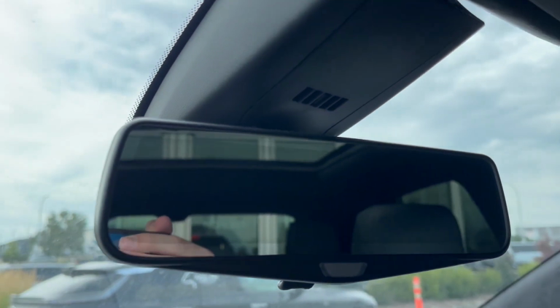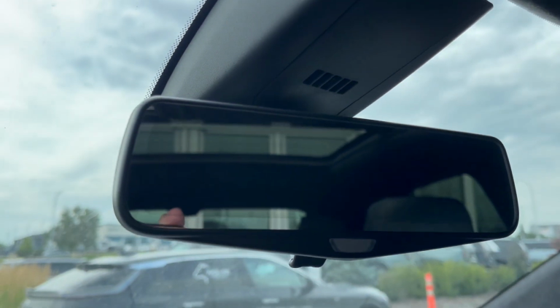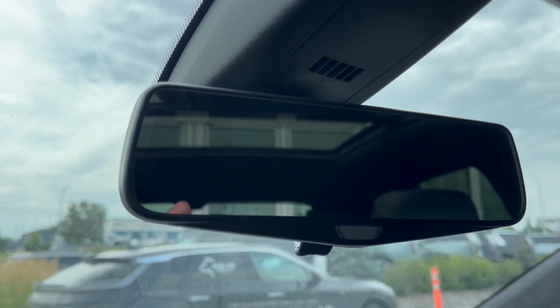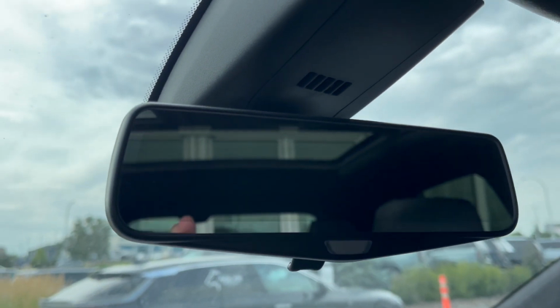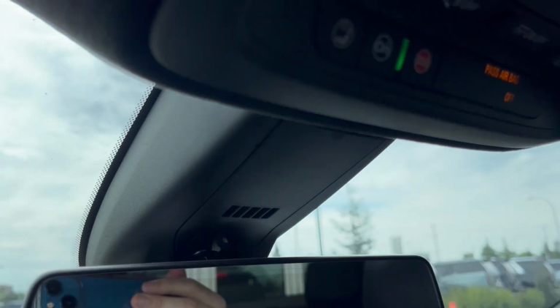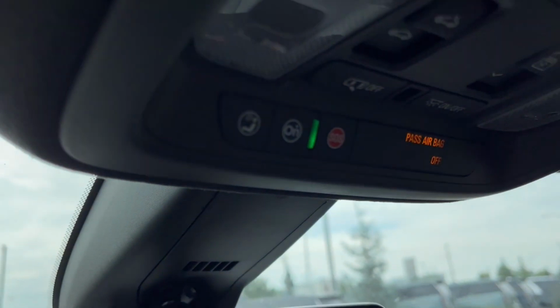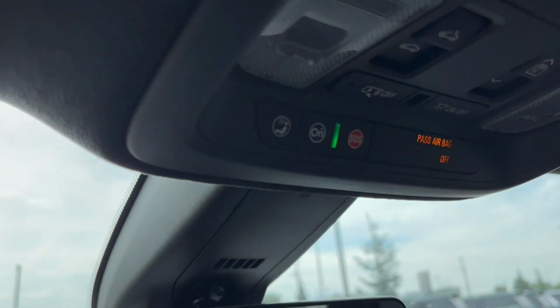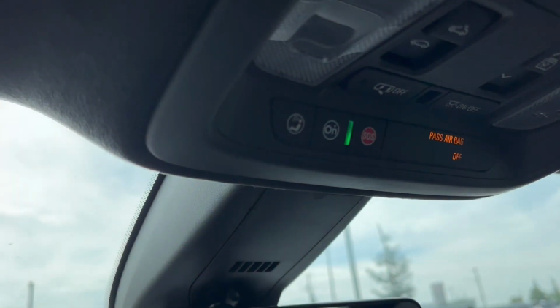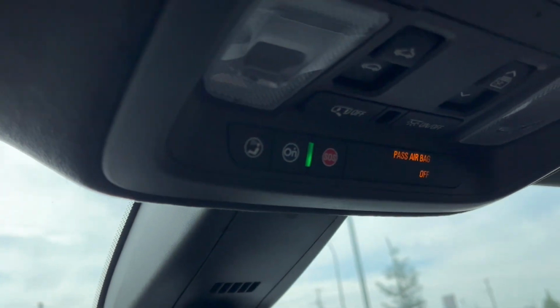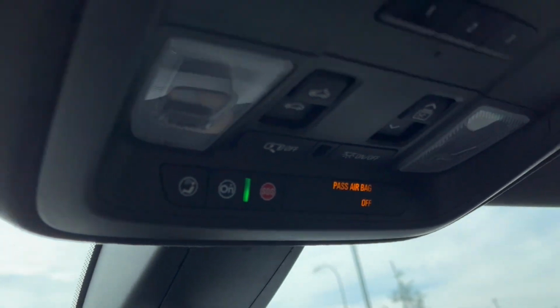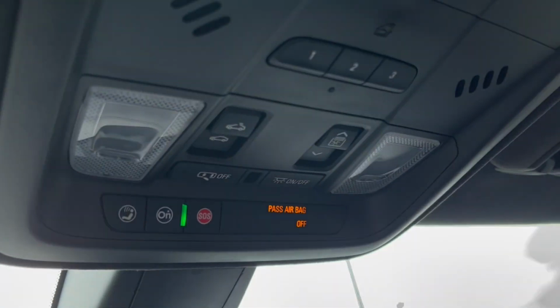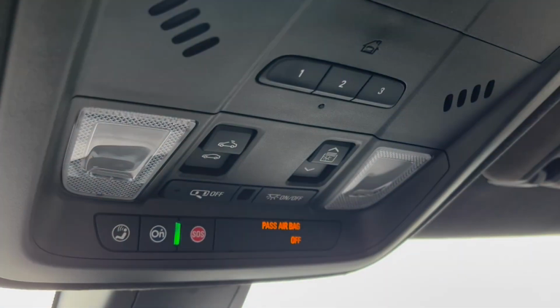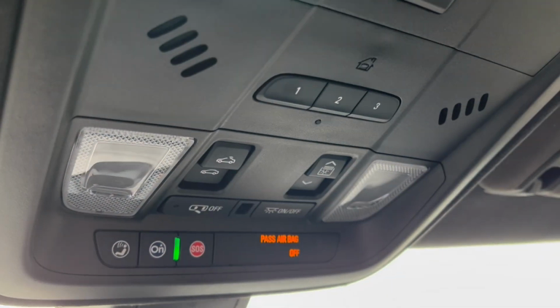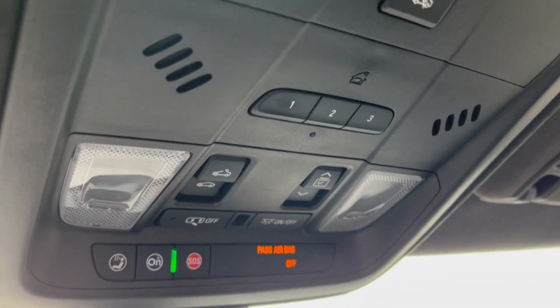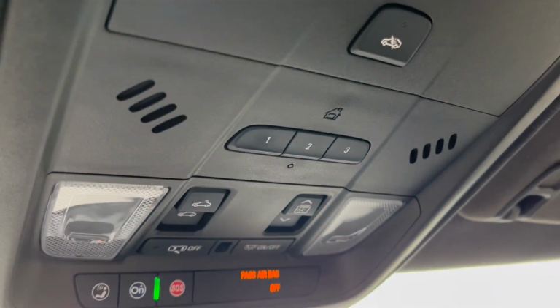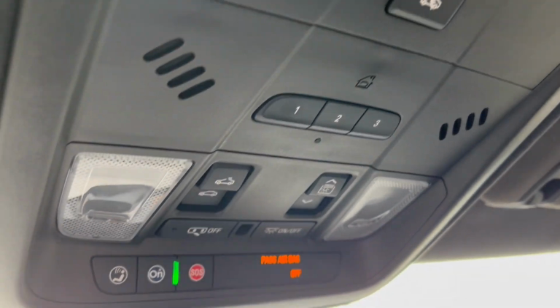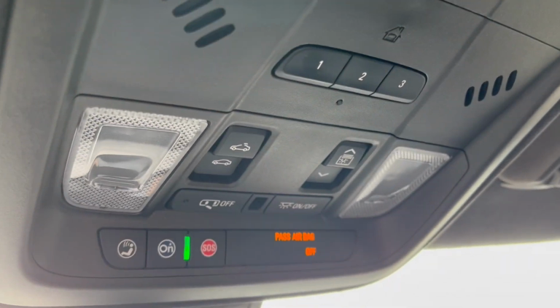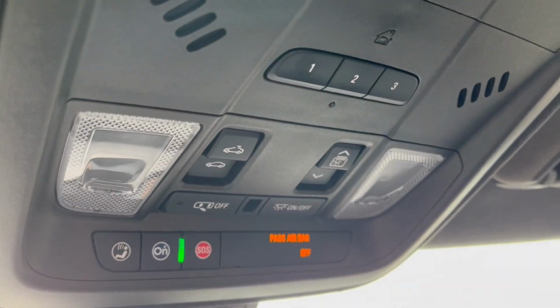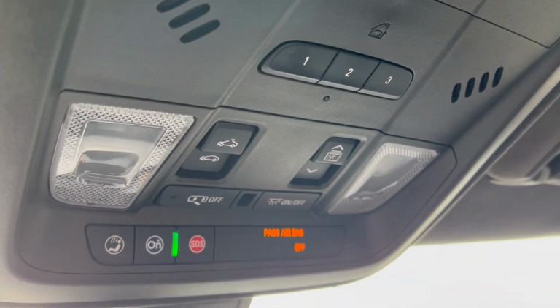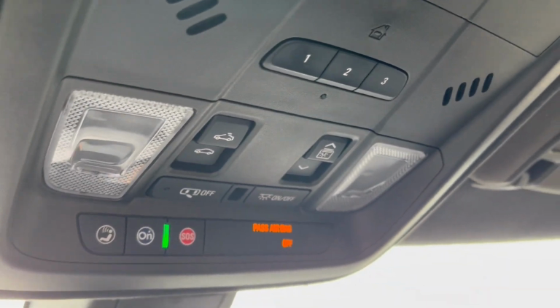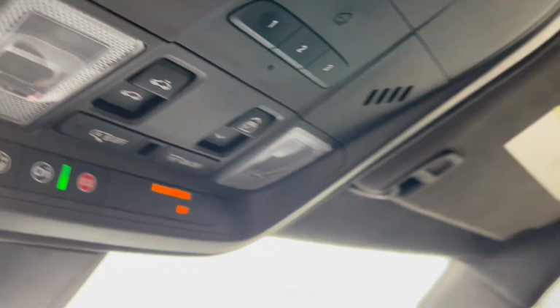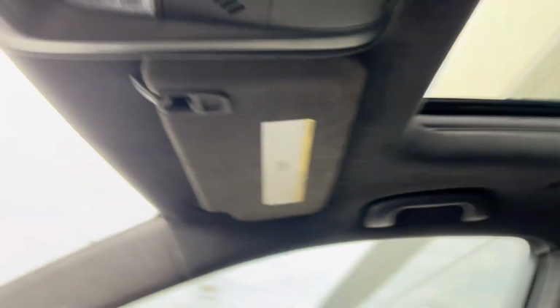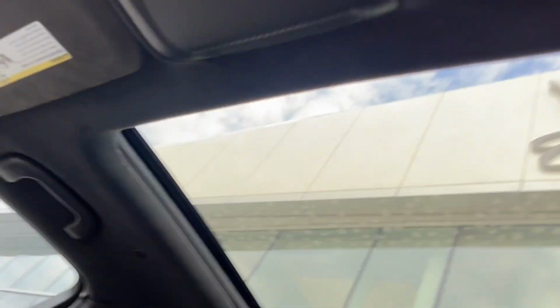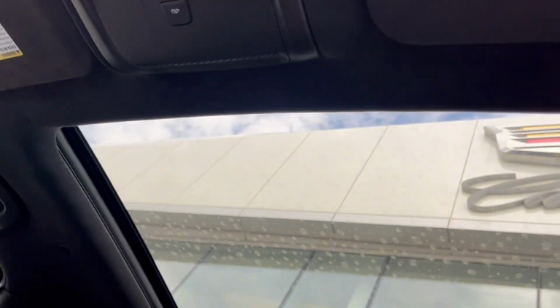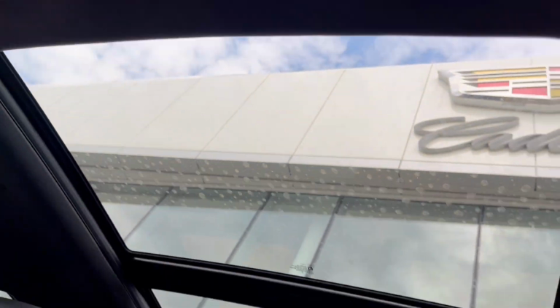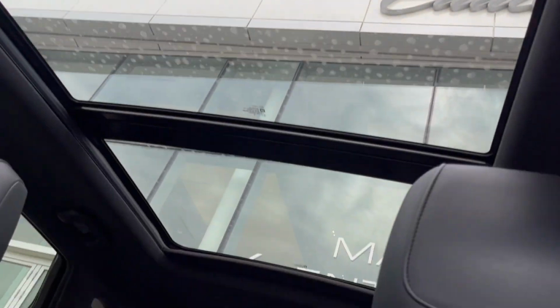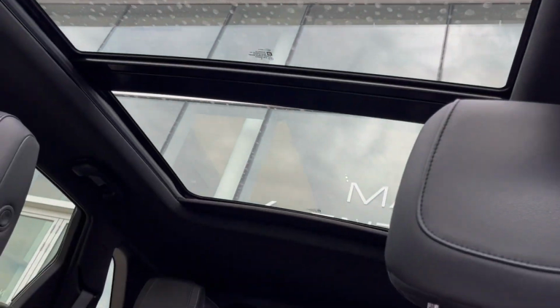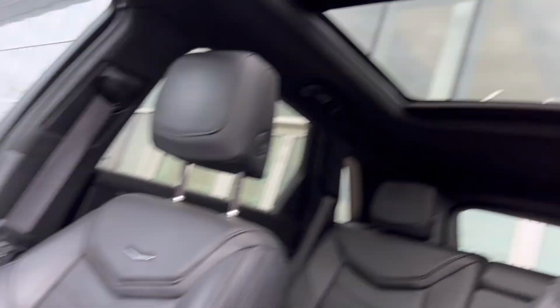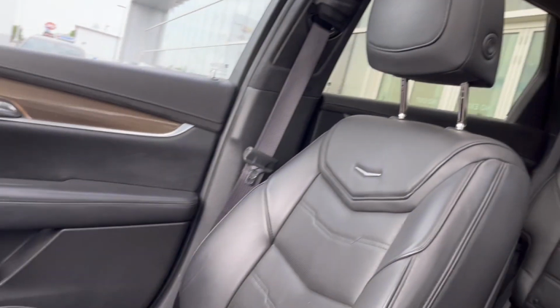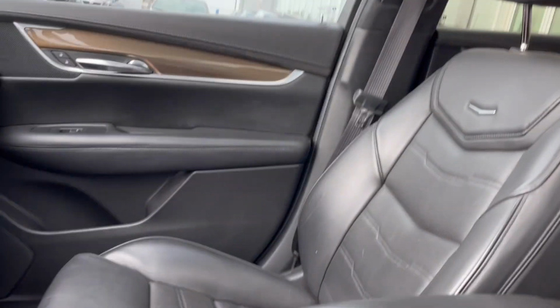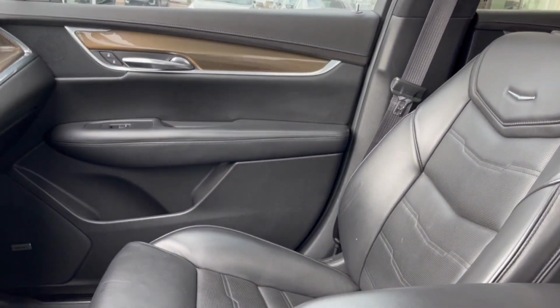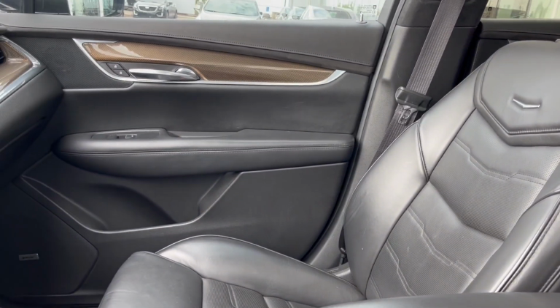Rear view mirror — just above that we have the OnStar SOS with two dome lights. Universal garage opener. Power sunroof controls, and here's the sunroof.